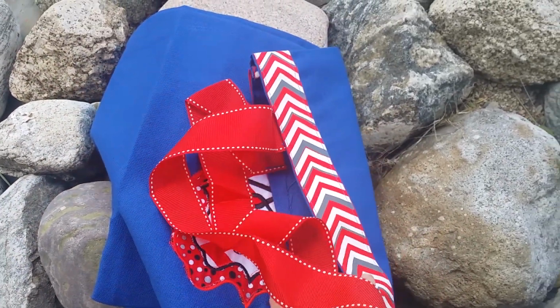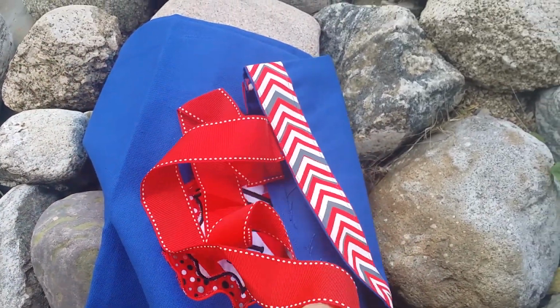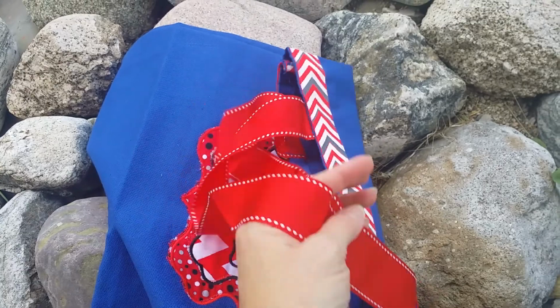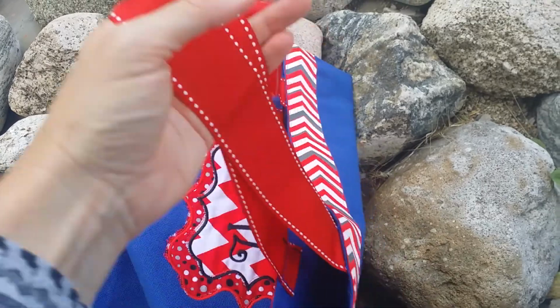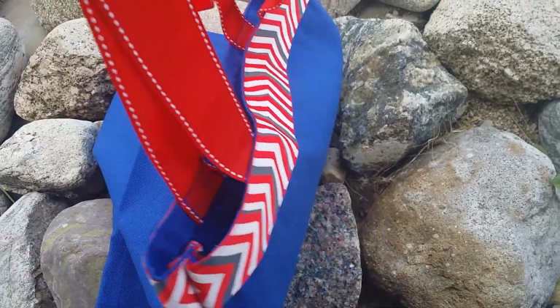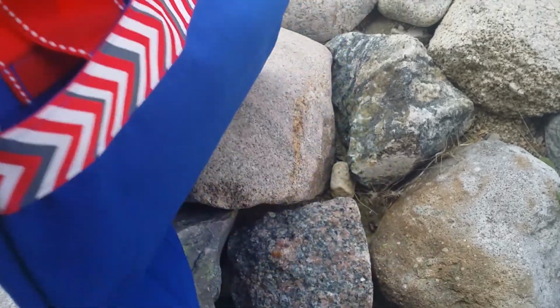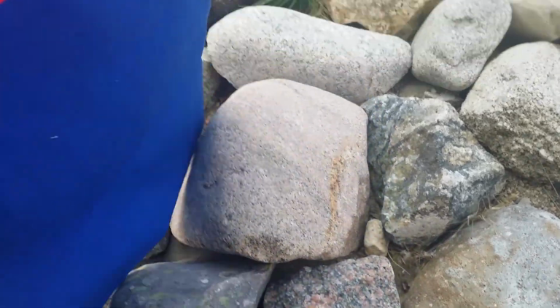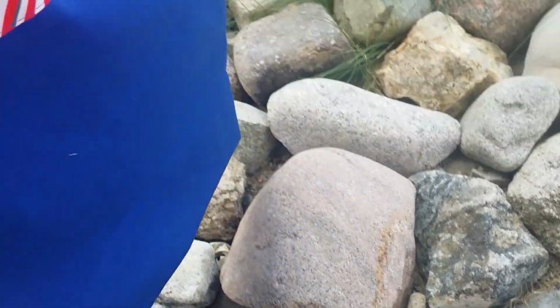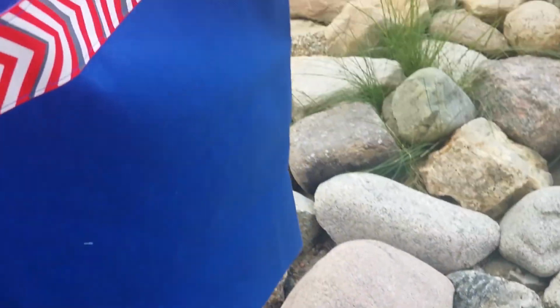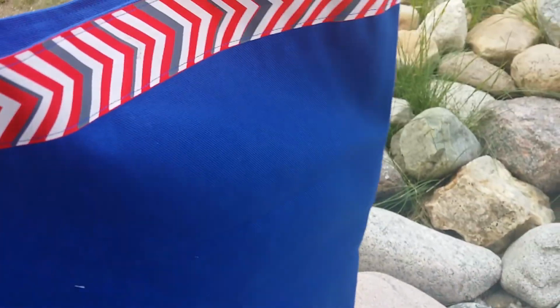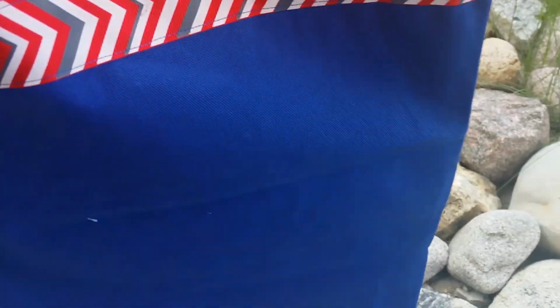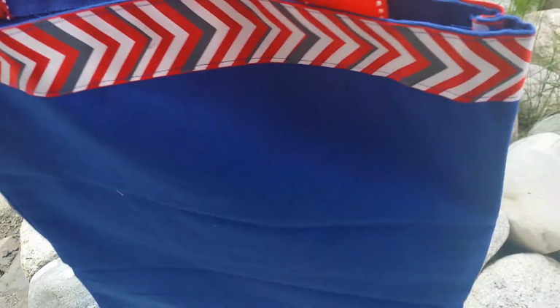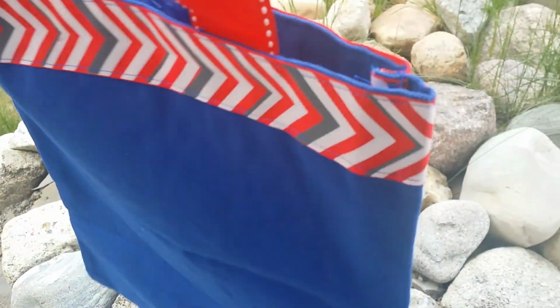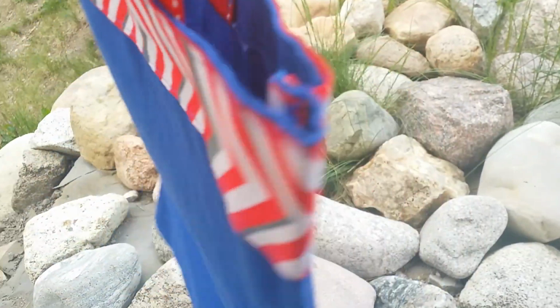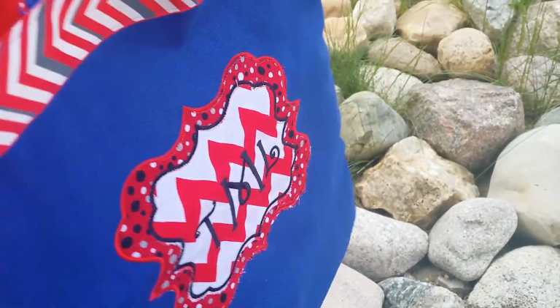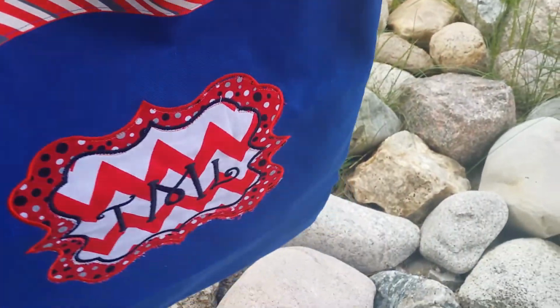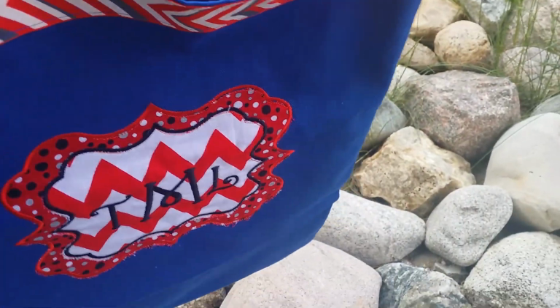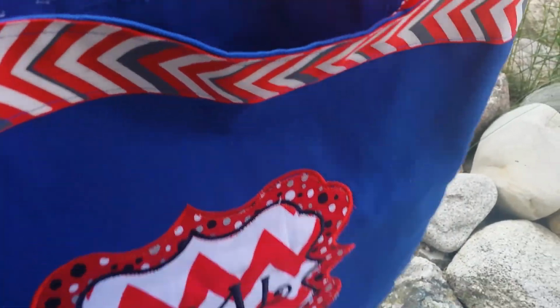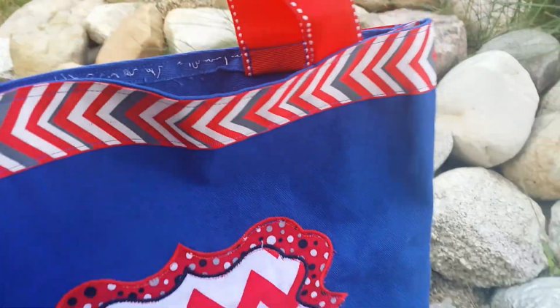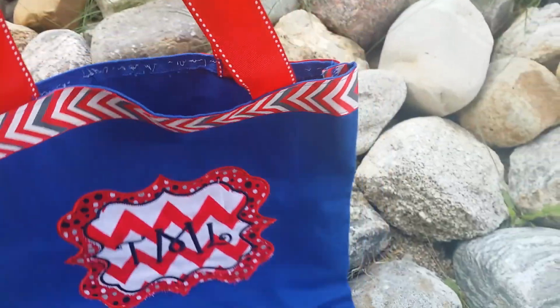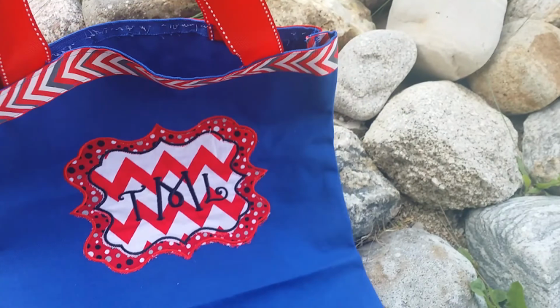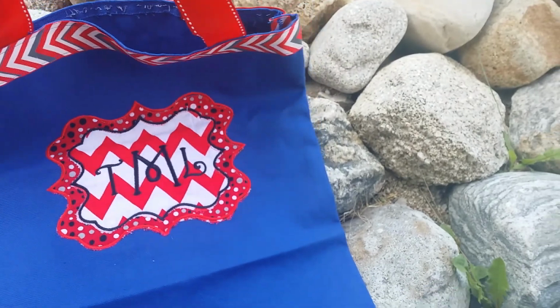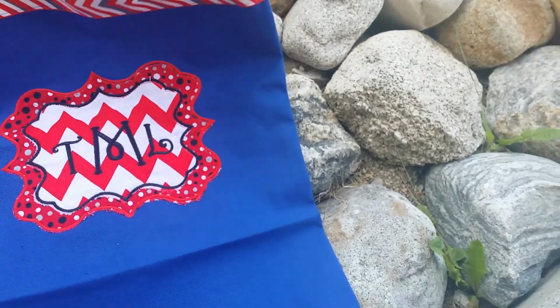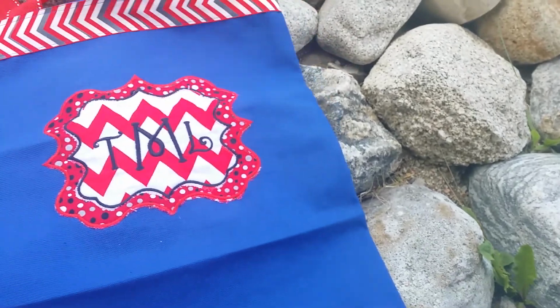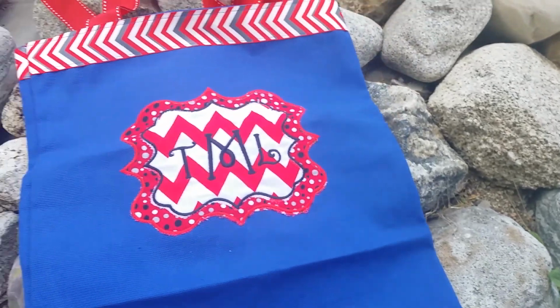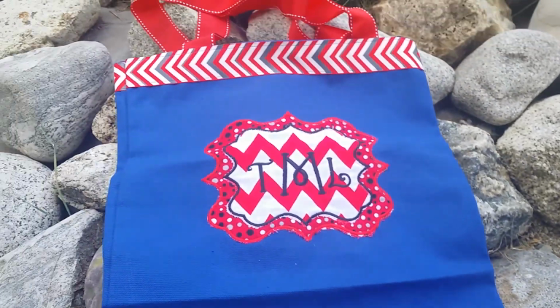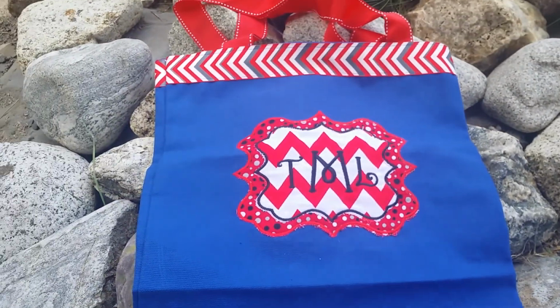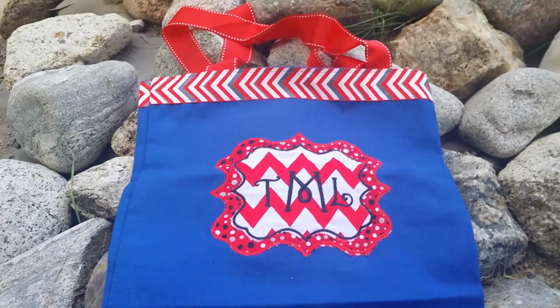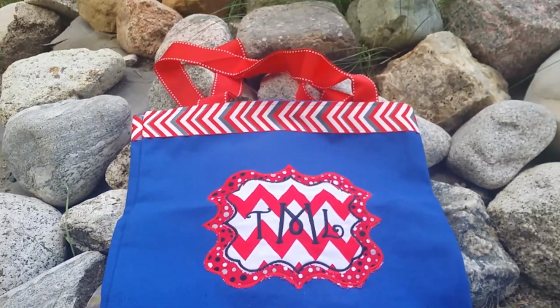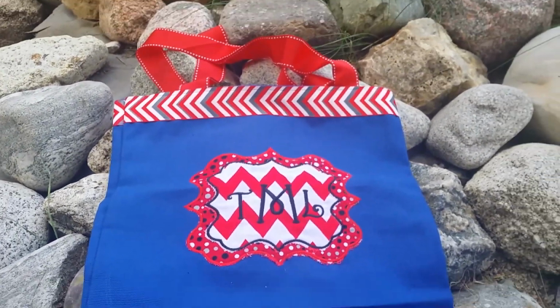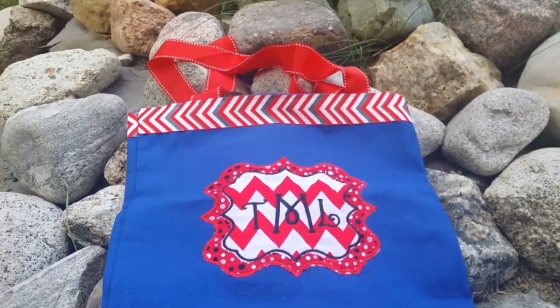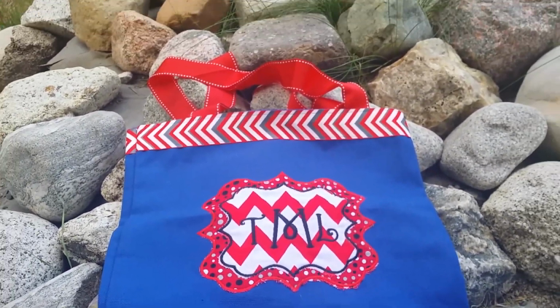So cute sassy monogram — you just let me know the letters that you want embroidered on there and we'll be glad to get one out for you too.